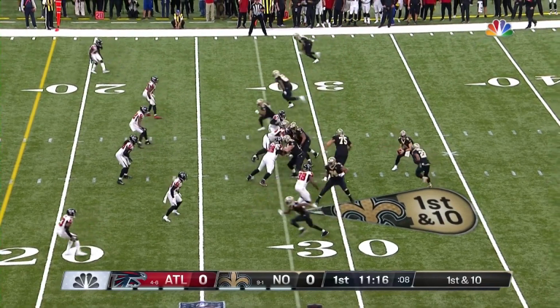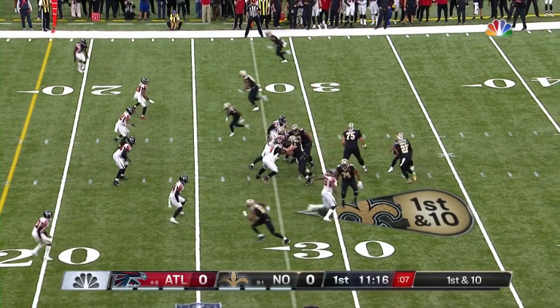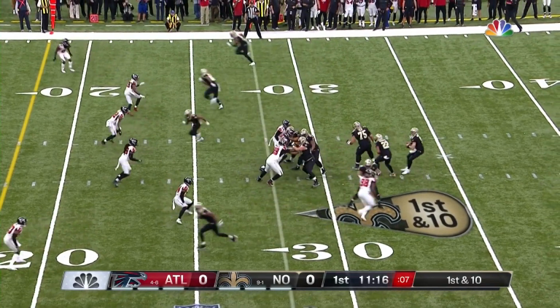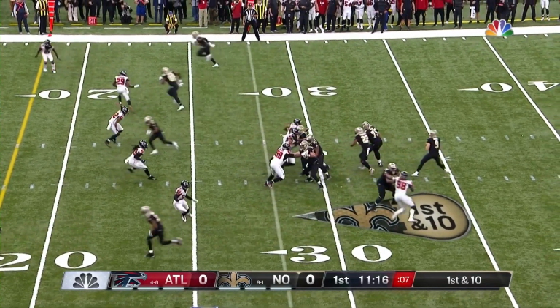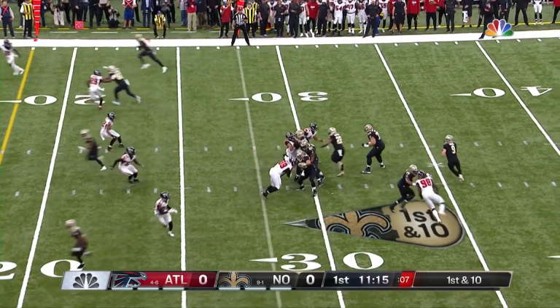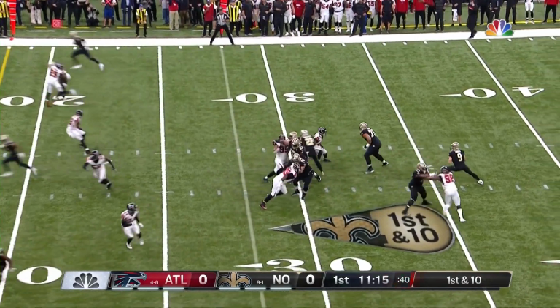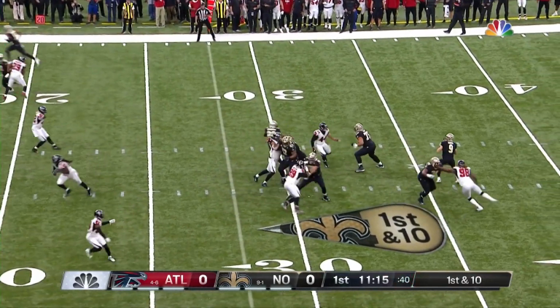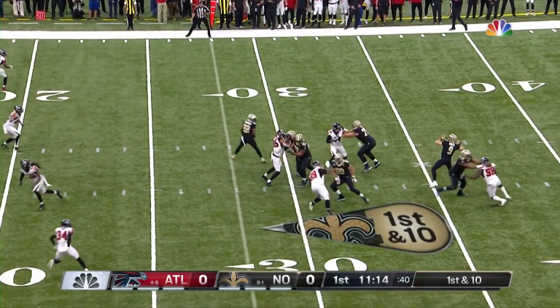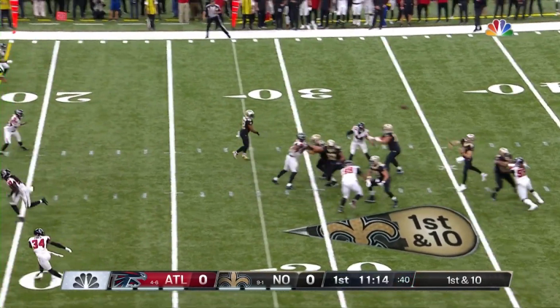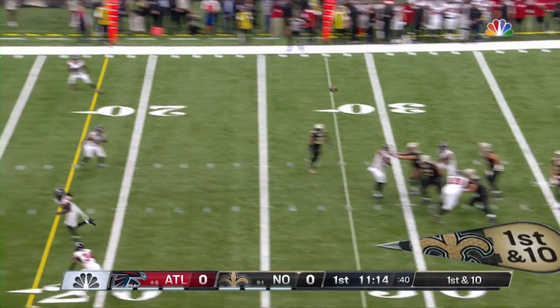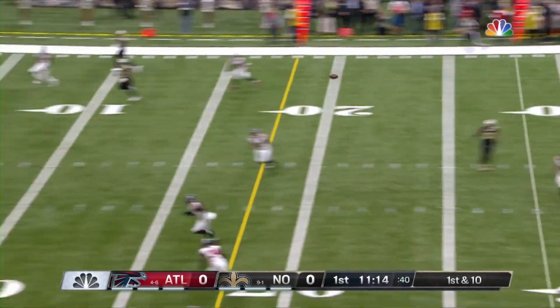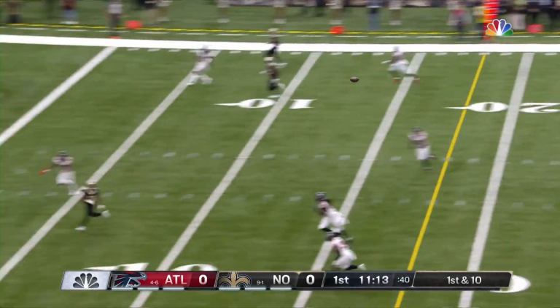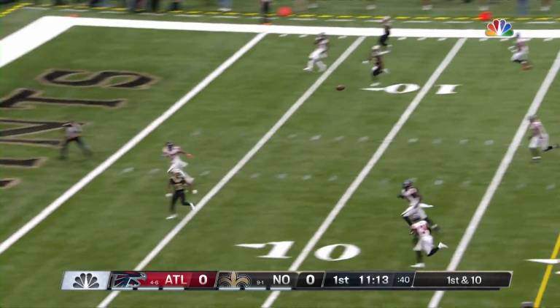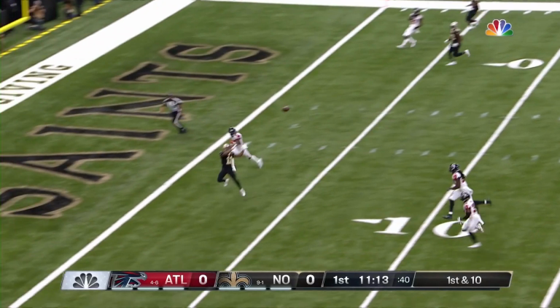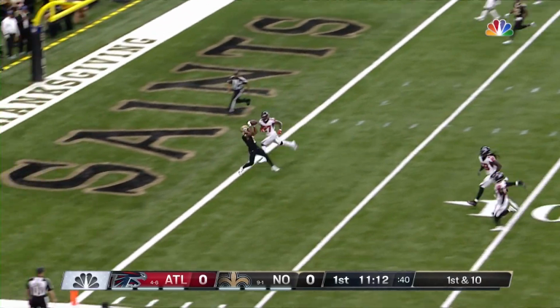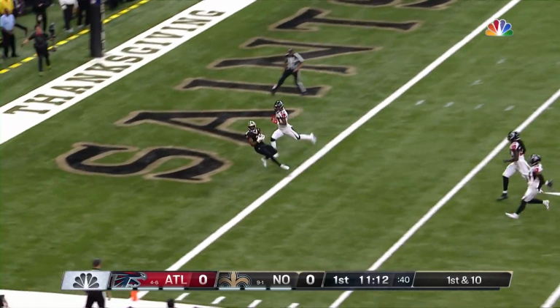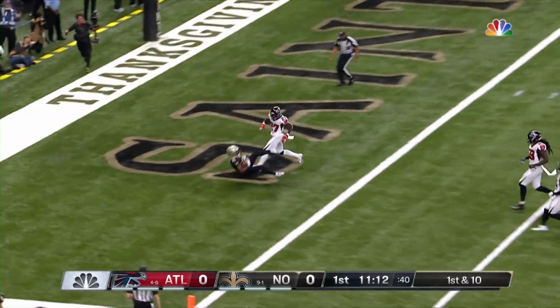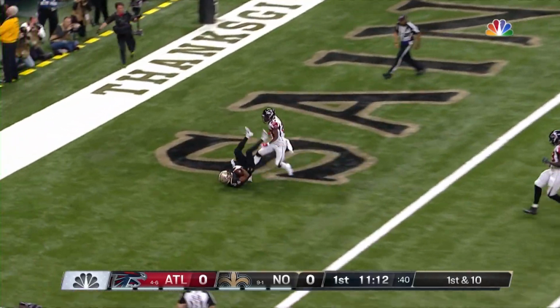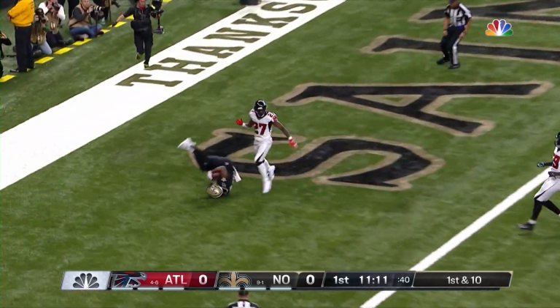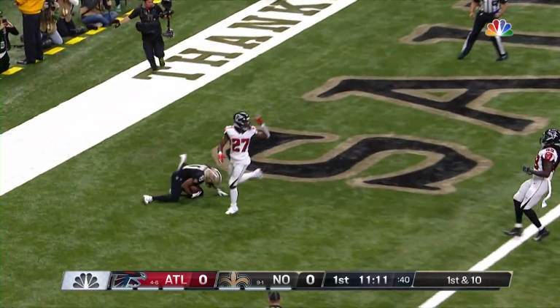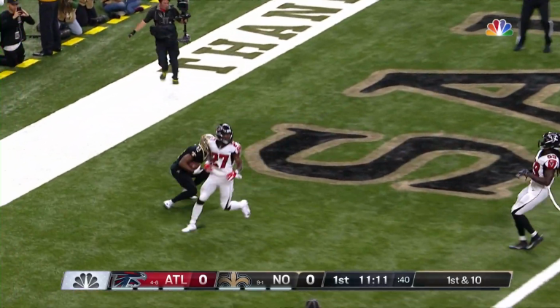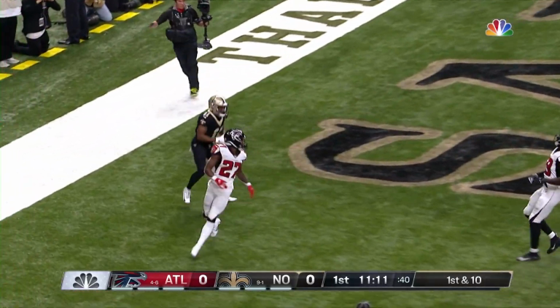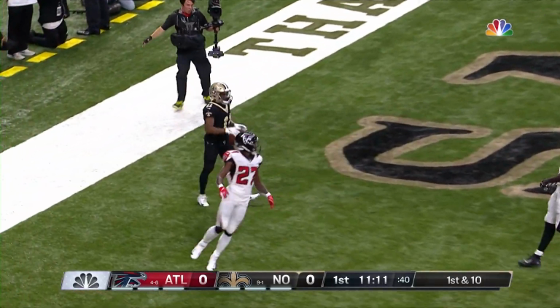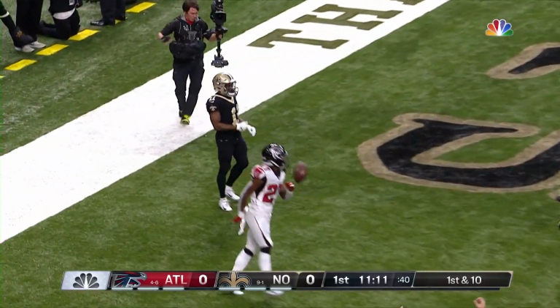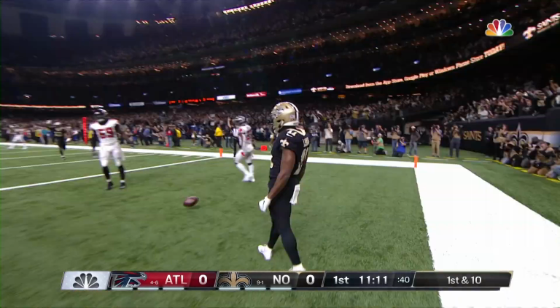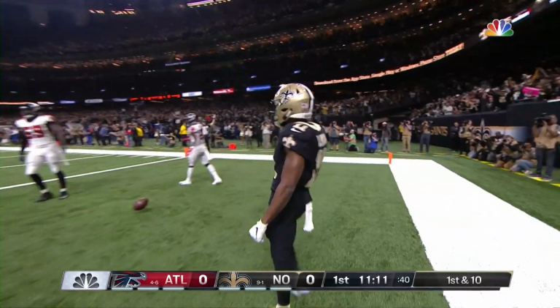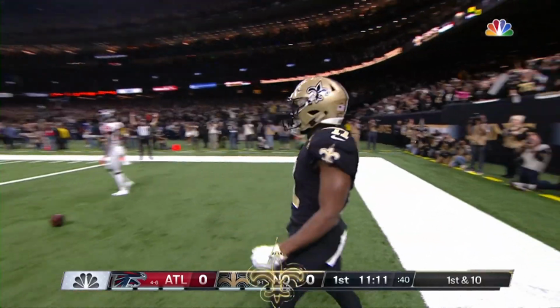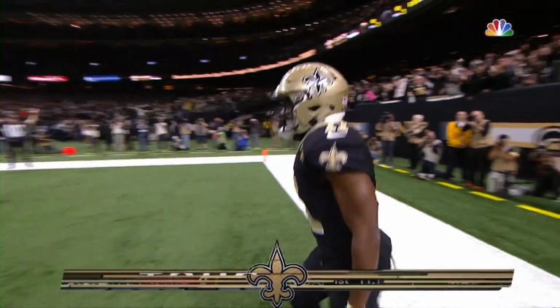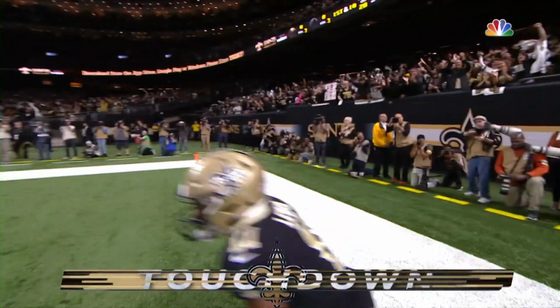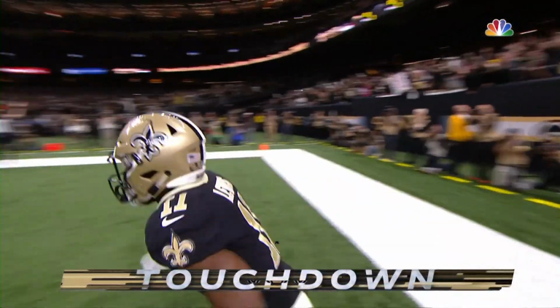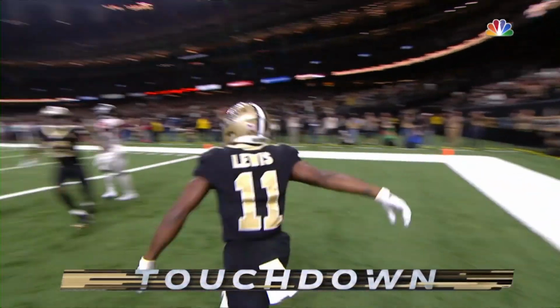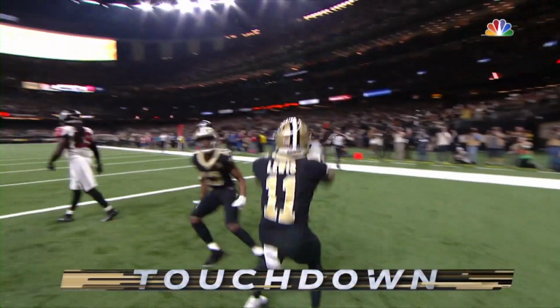Problems with 28. Here is Brees with time. End zone shot! They are down! Touchdown, New Orleans! Tommy Lee Lewis!